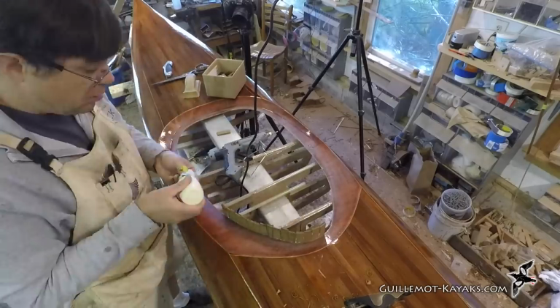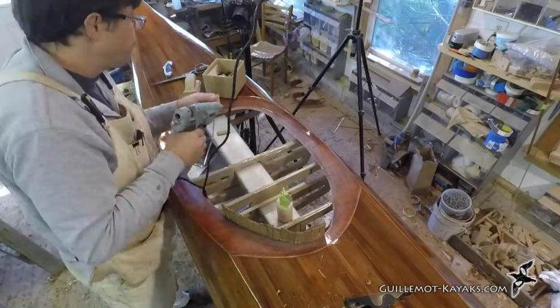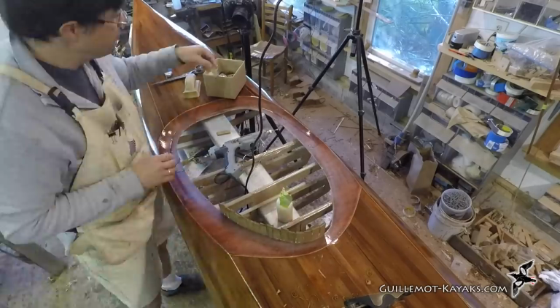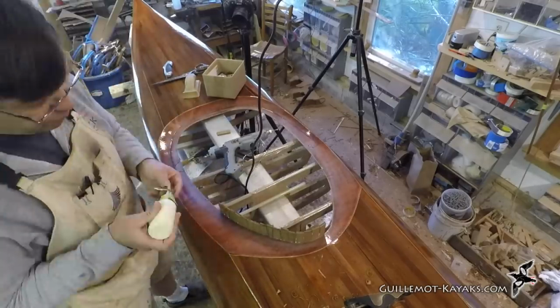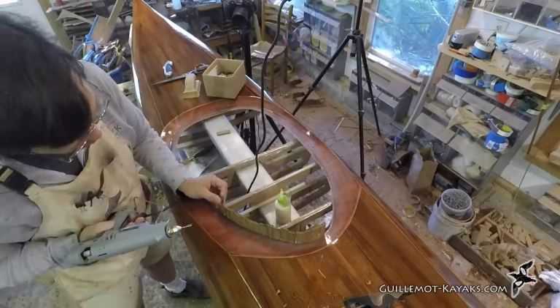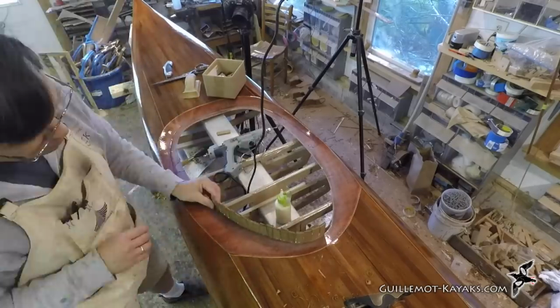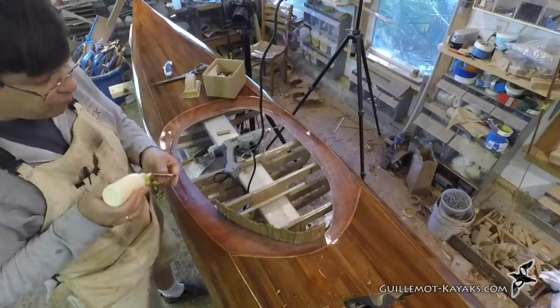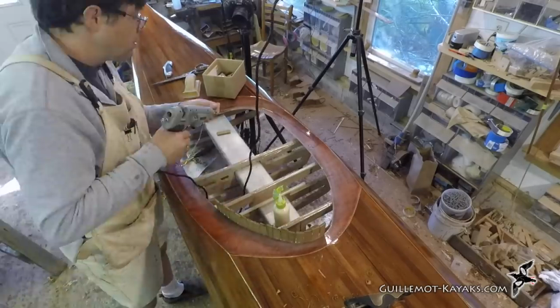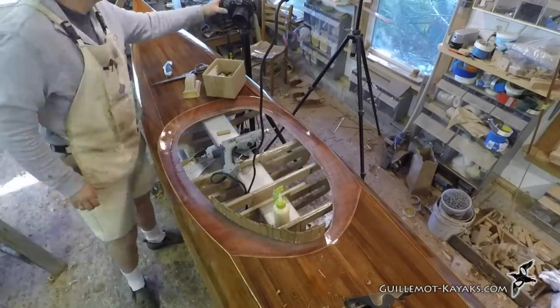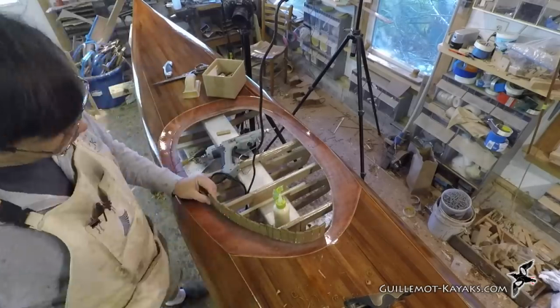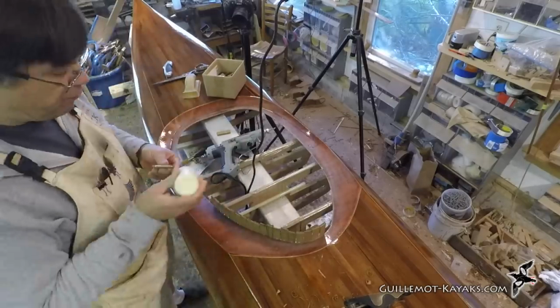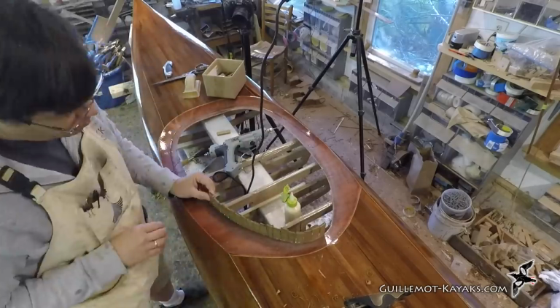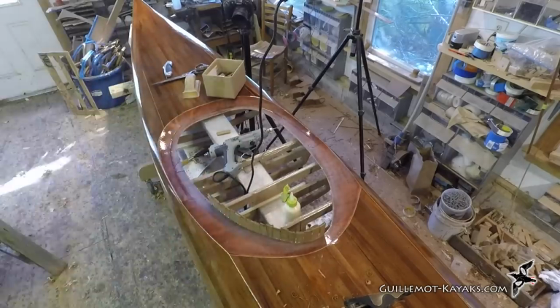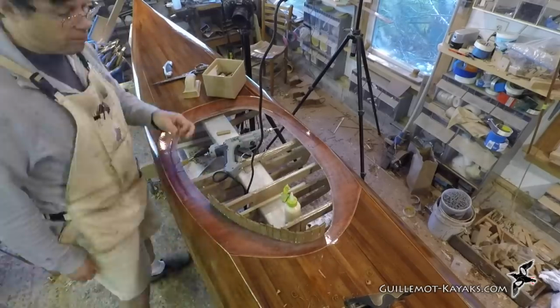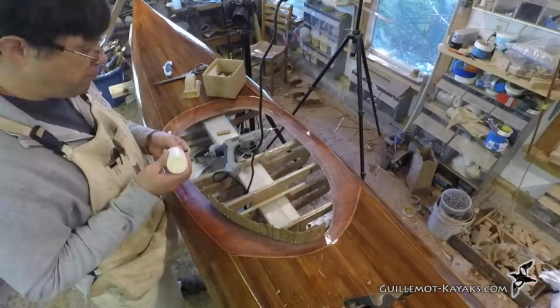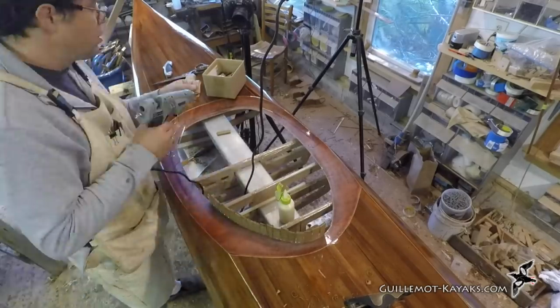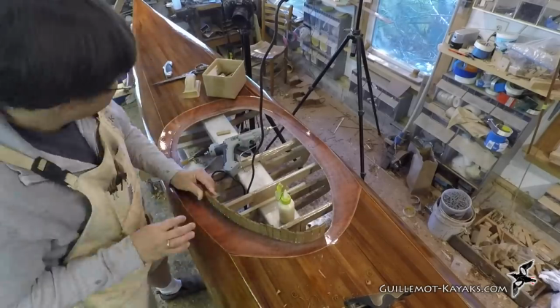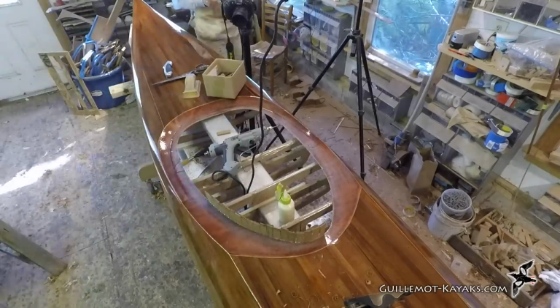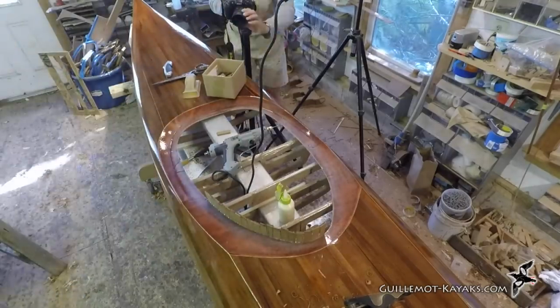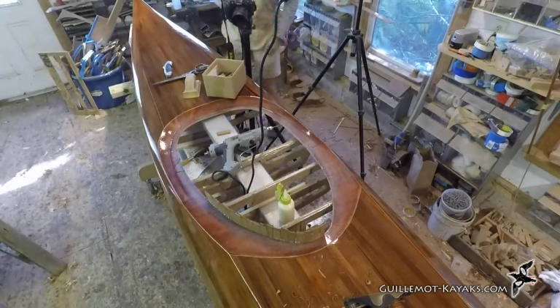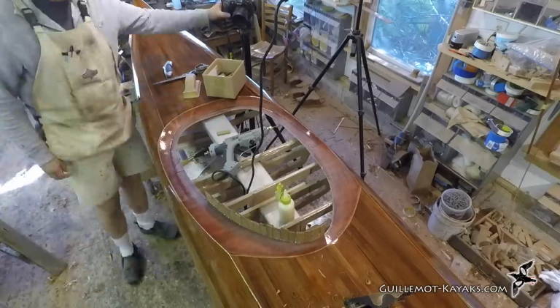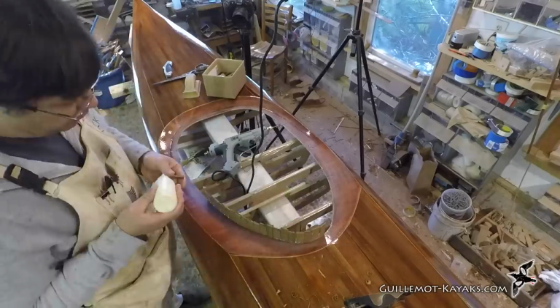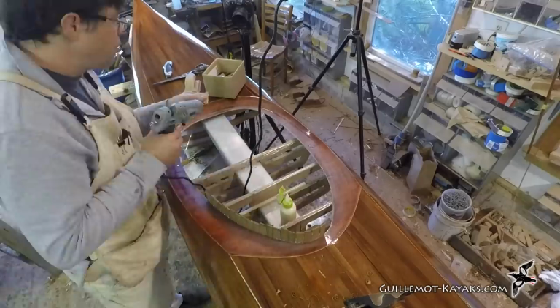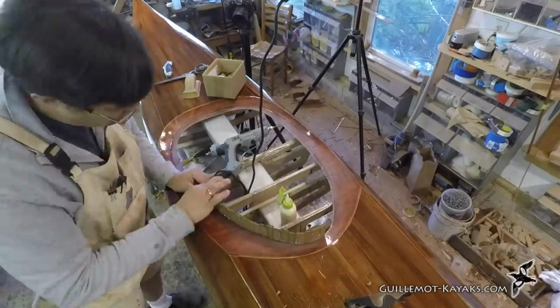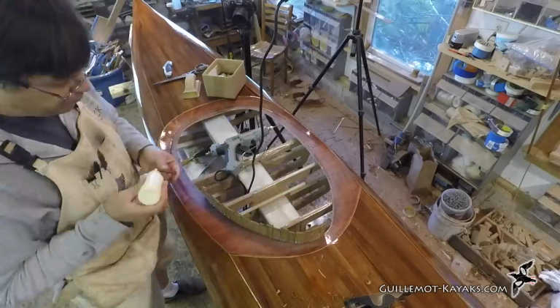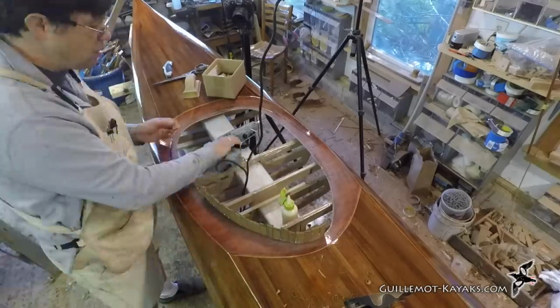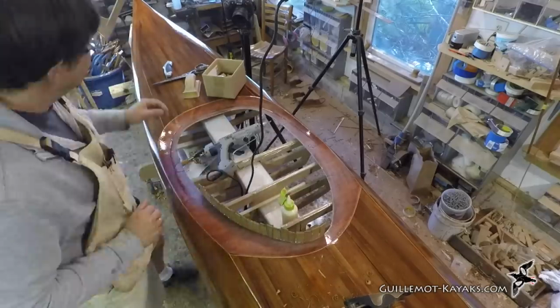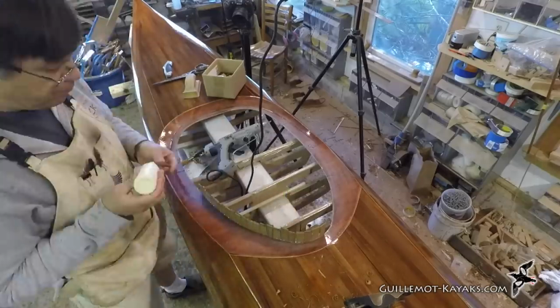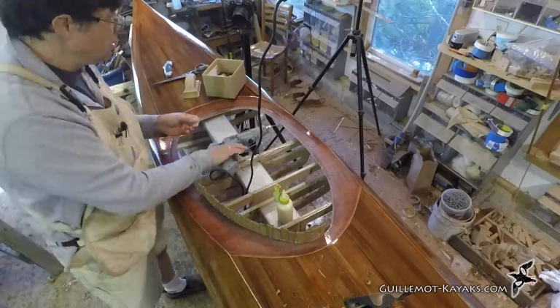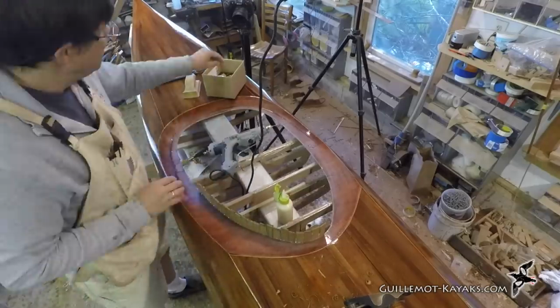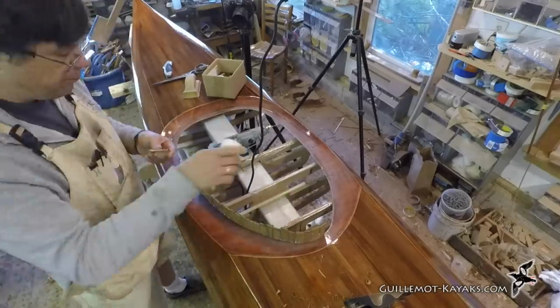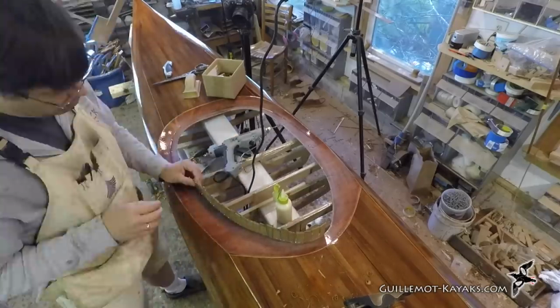Hot melt glue holding these pieces in place is not very strong by itself. Eventually, this wood will all get wrapped with fiberglass and sealed with epoxy and will be exceedingly rugged.